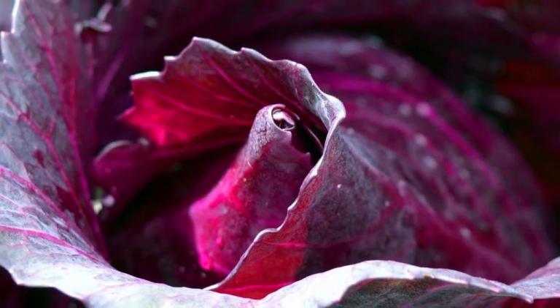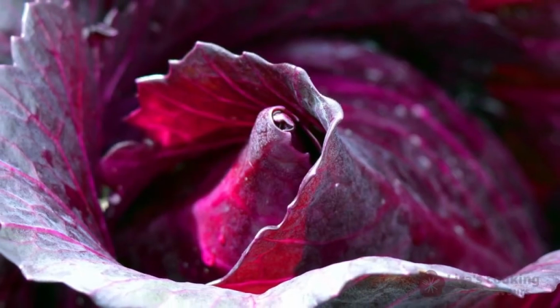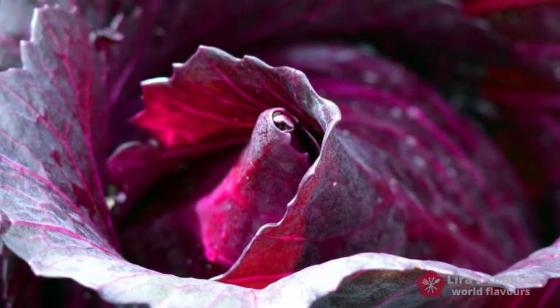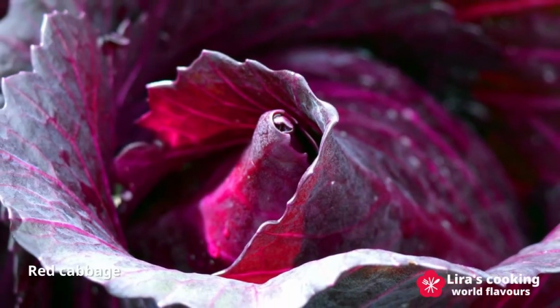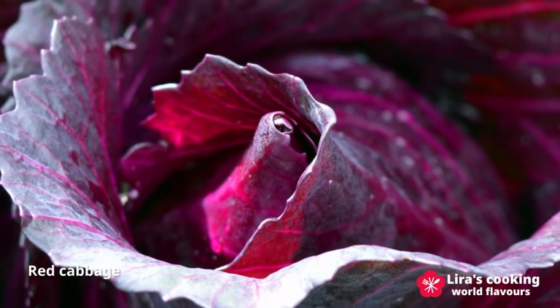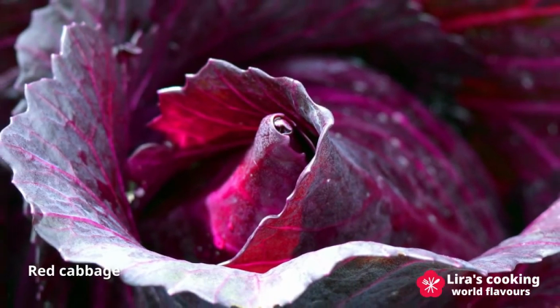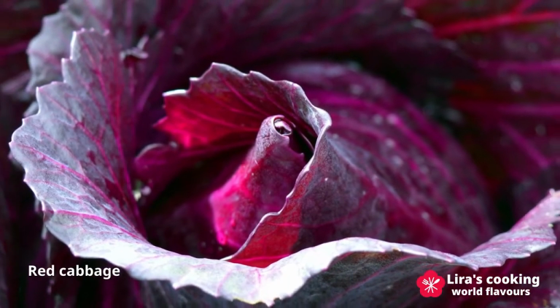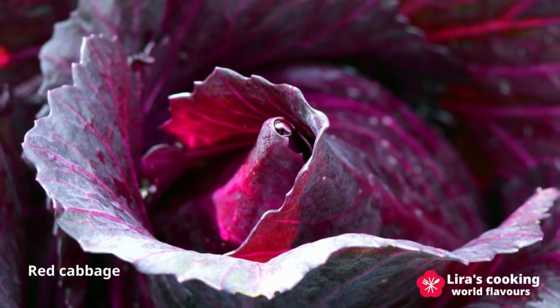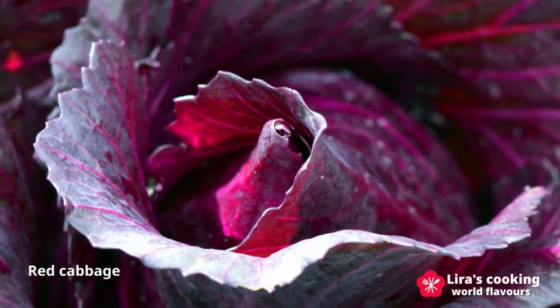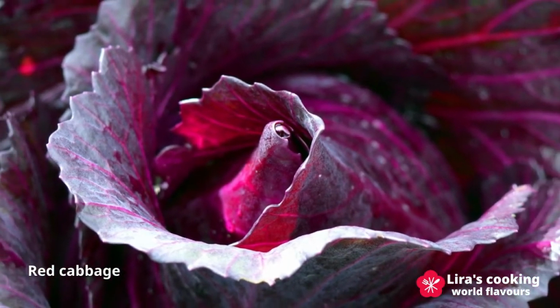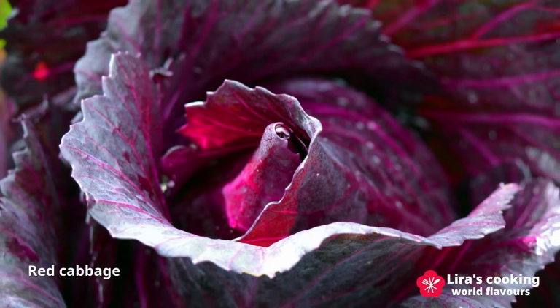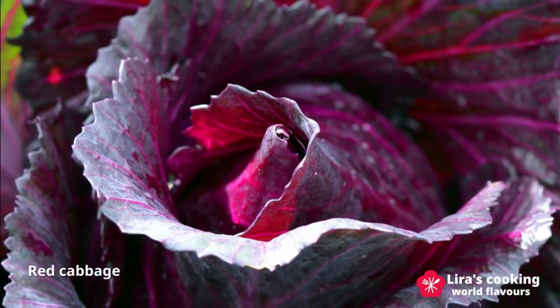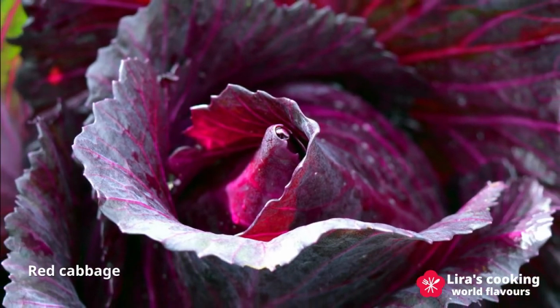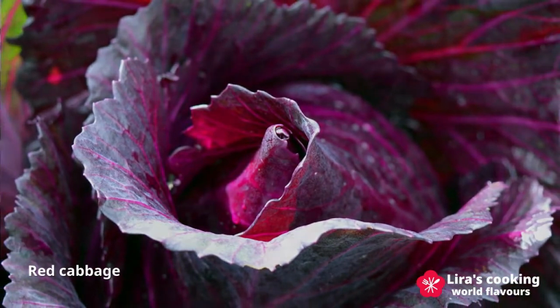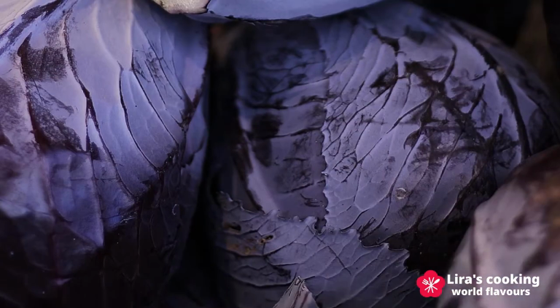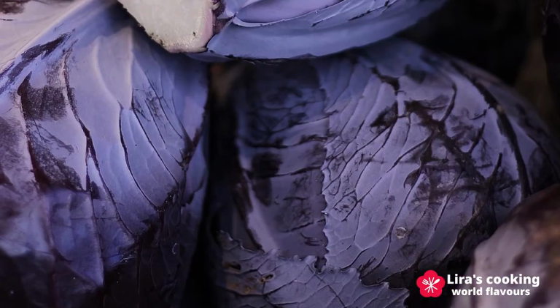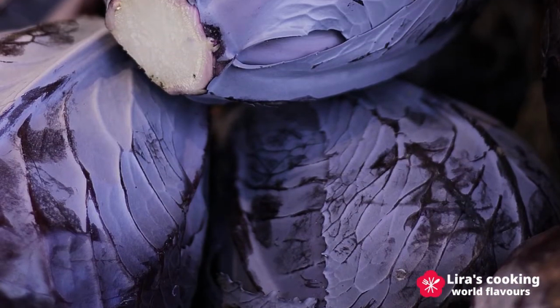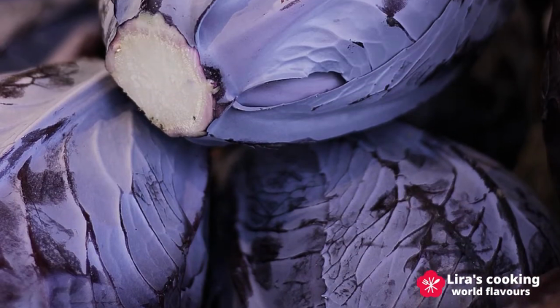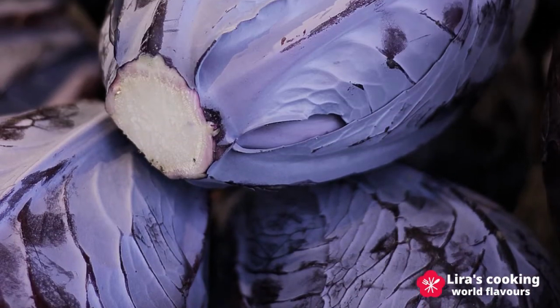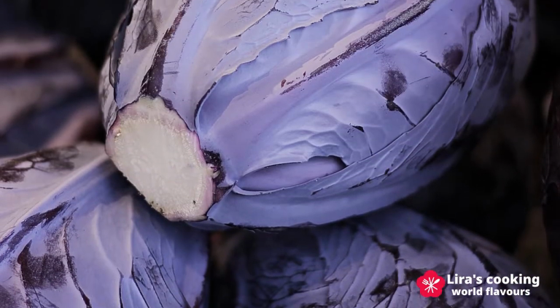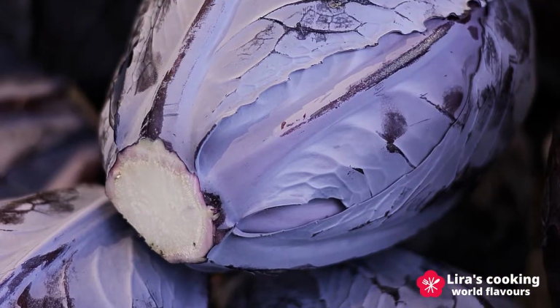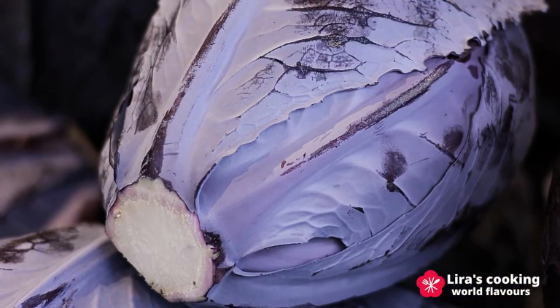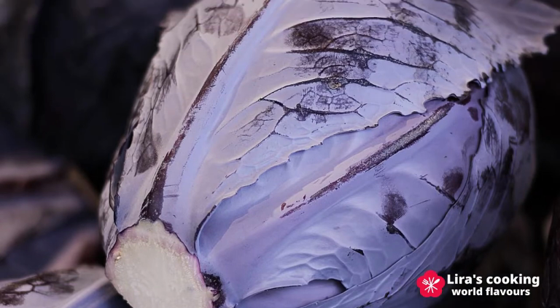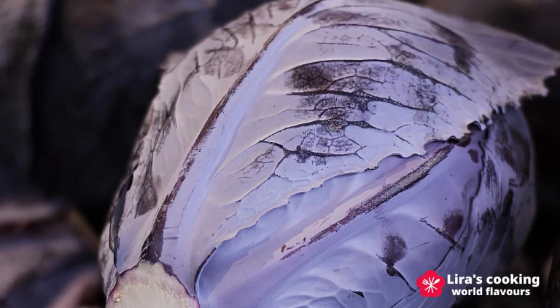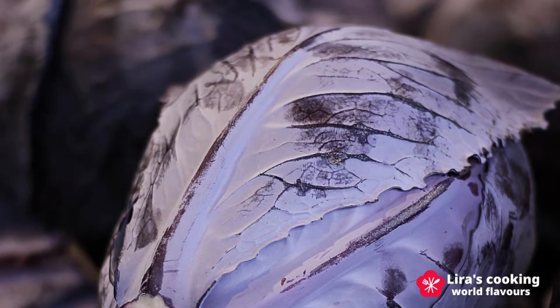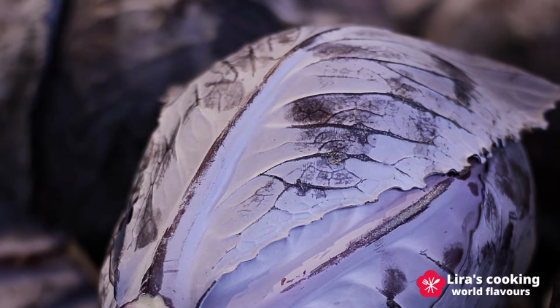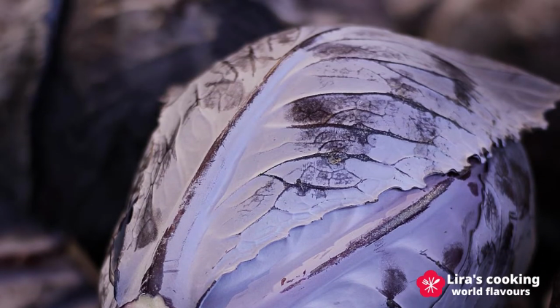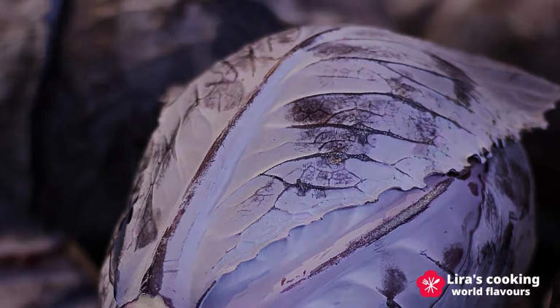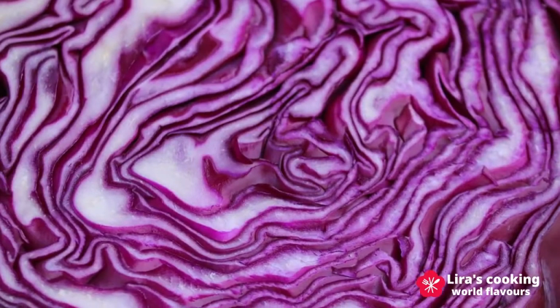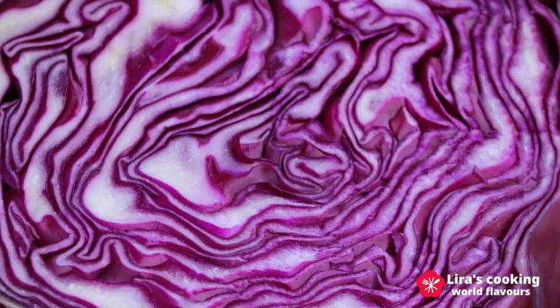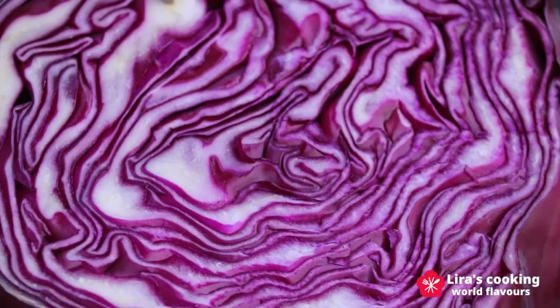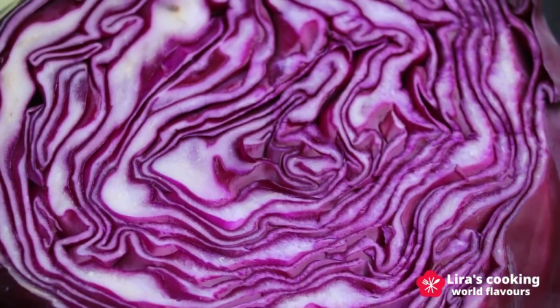Hello, welcome to my channel. Red cabbage is a nutrient-rich vegetable which contains antioxidants, important vitamins and minerals. It has a lot of health benefits.